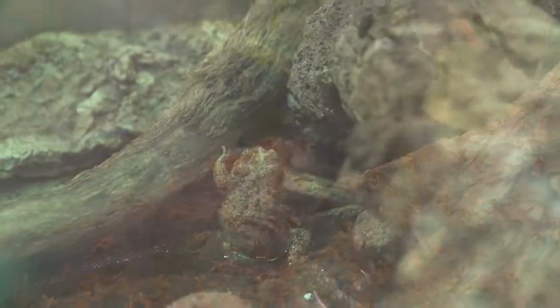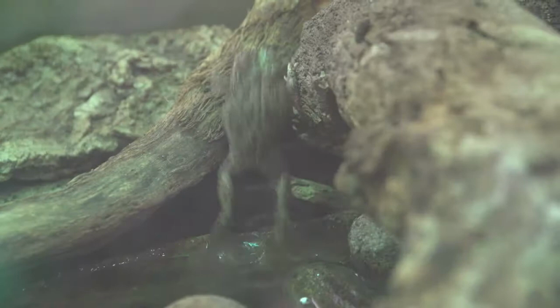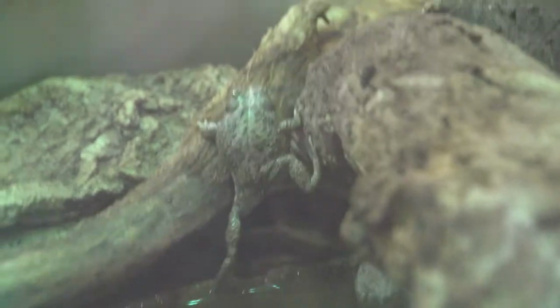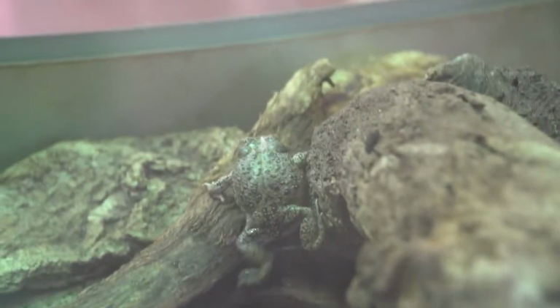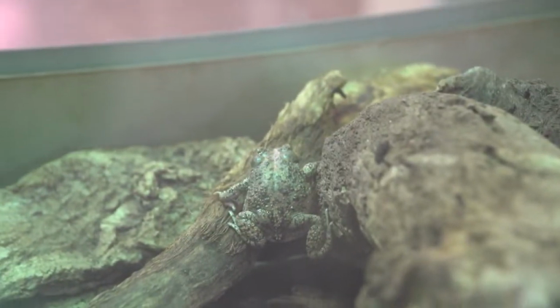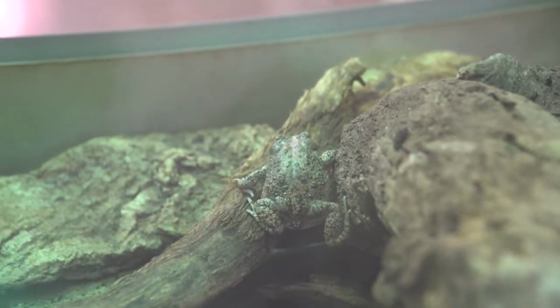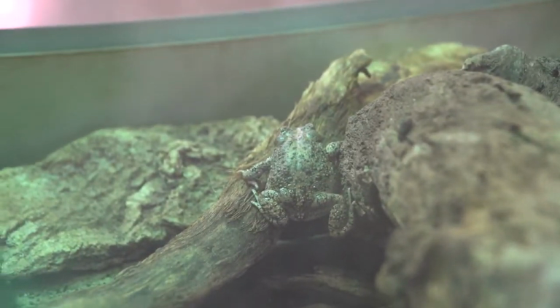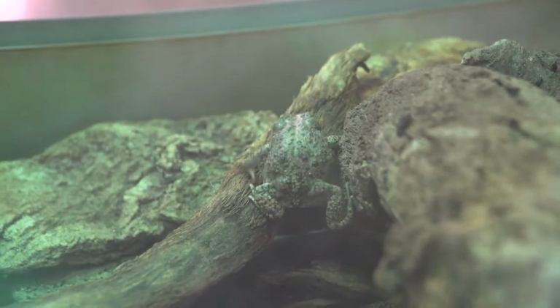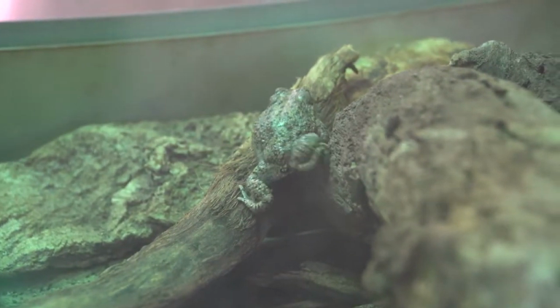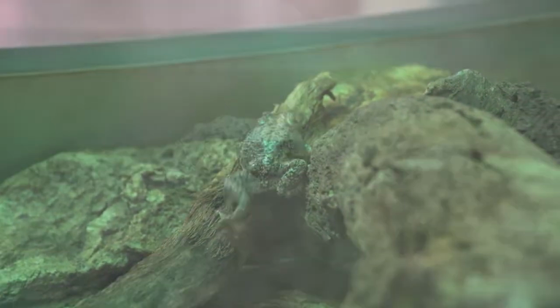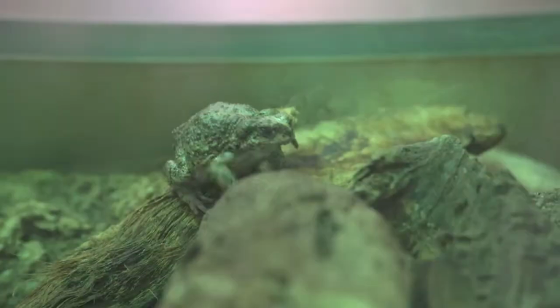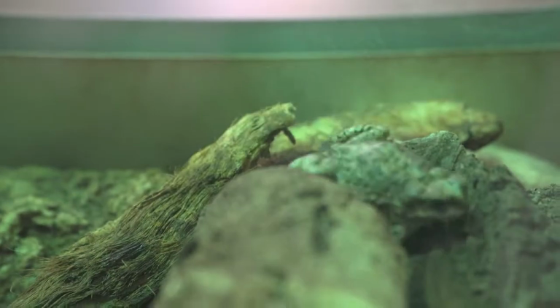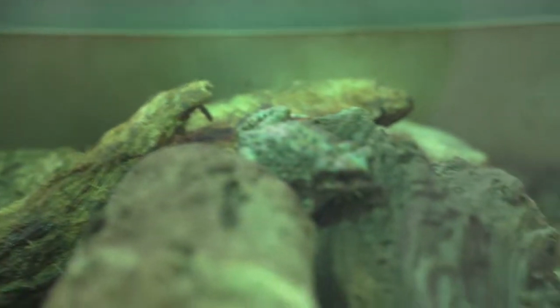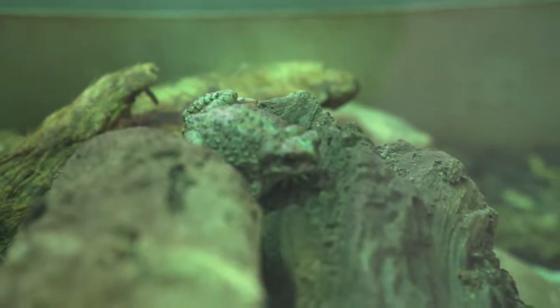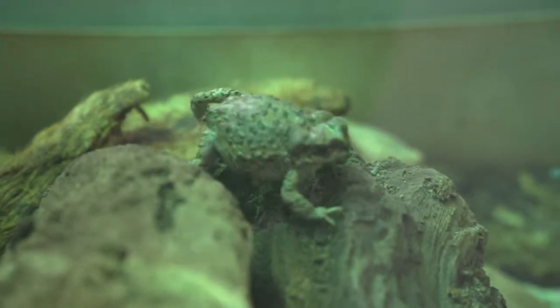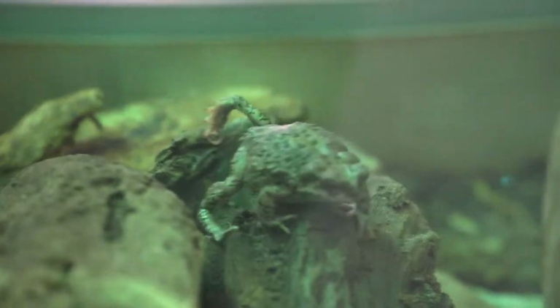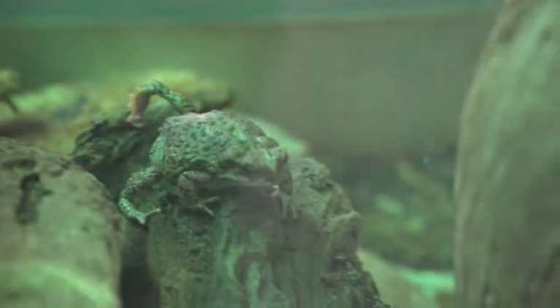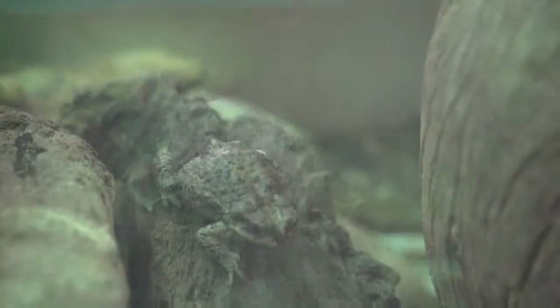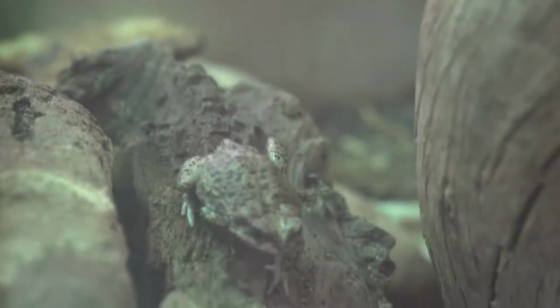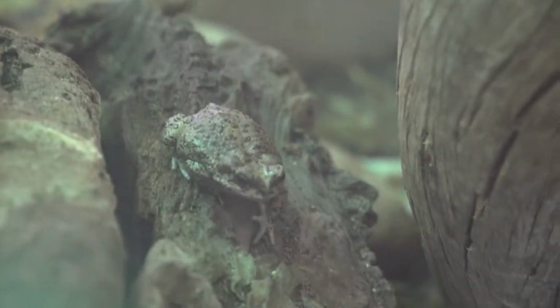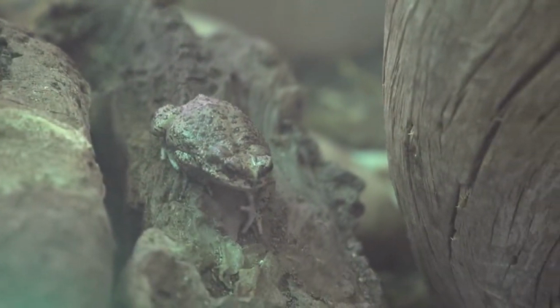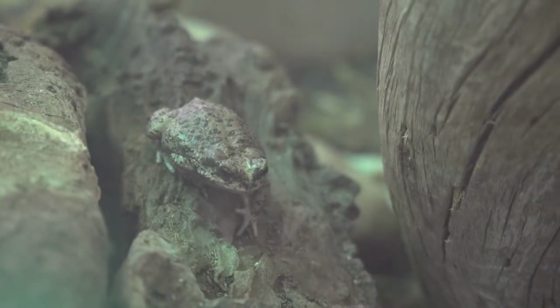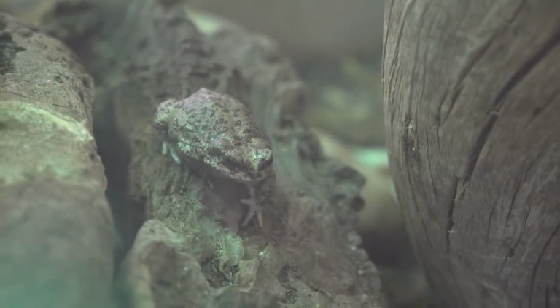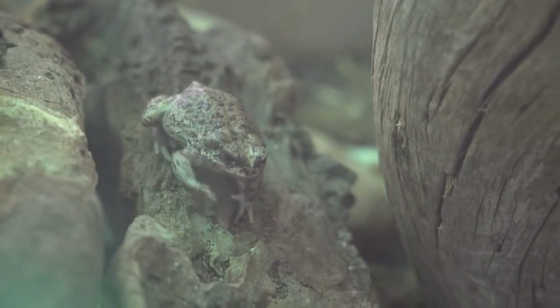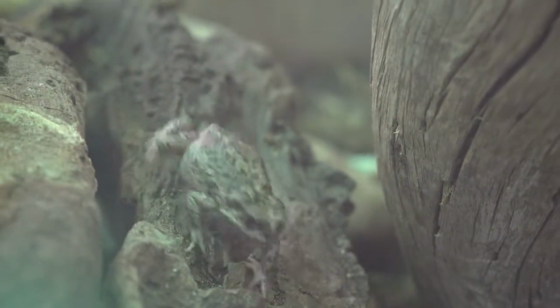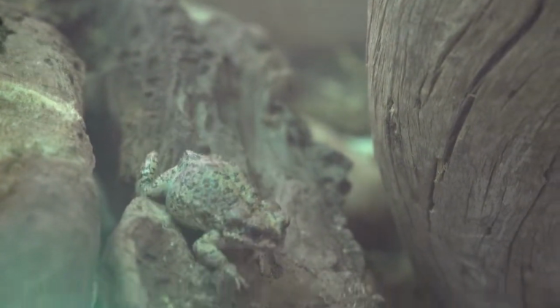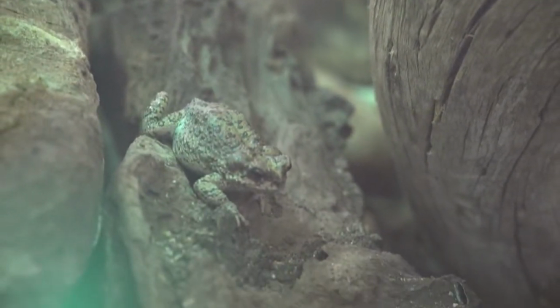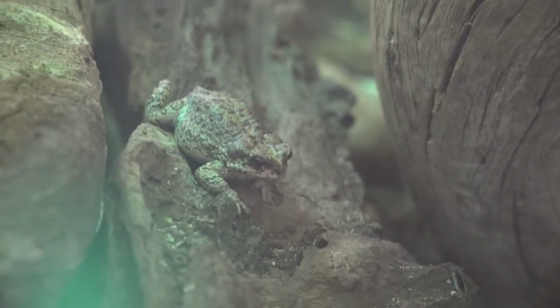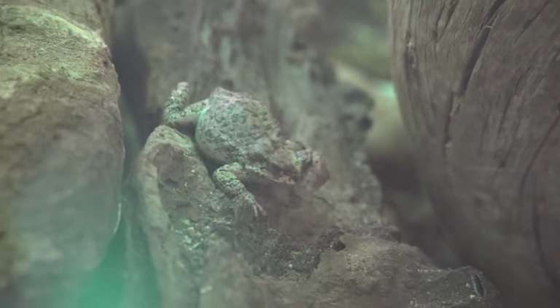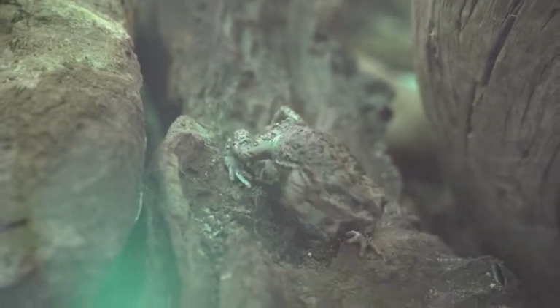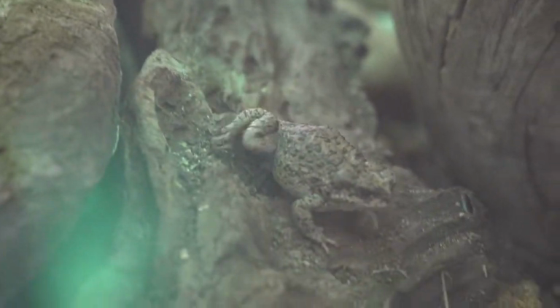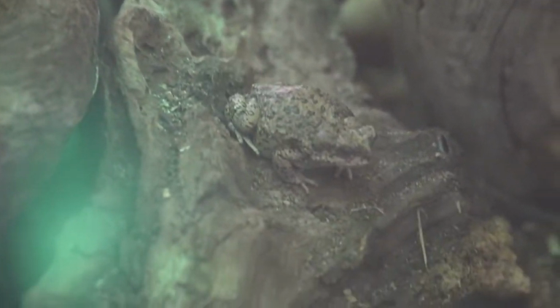Red-spotted toads have red speckling across their skin as juveniles, and as they age, their spots begin to fade and turn brown. Red-spotted toads can tolerate a 40% loss in body water and still remain active during drier months.